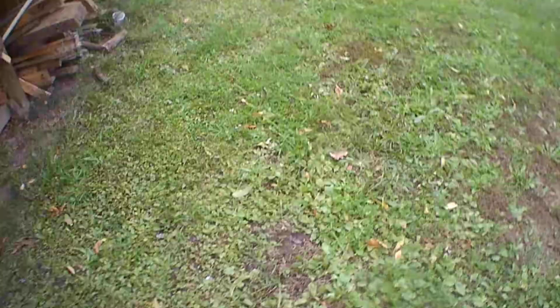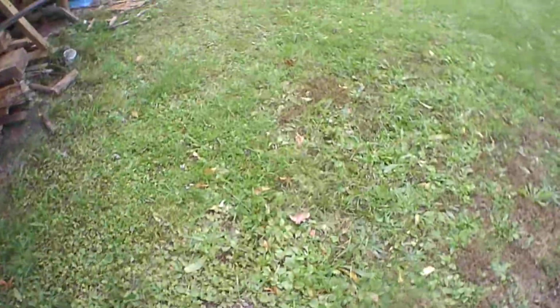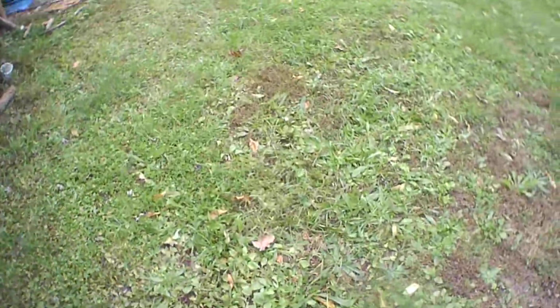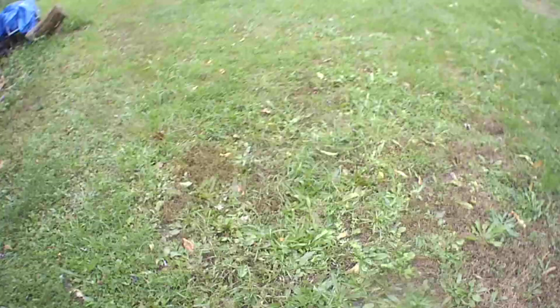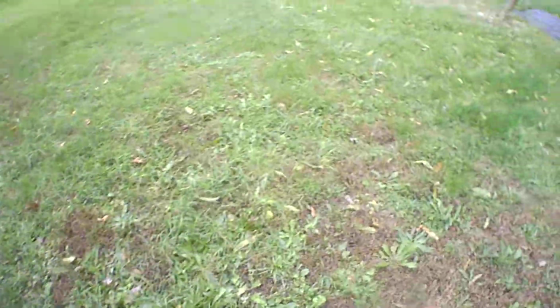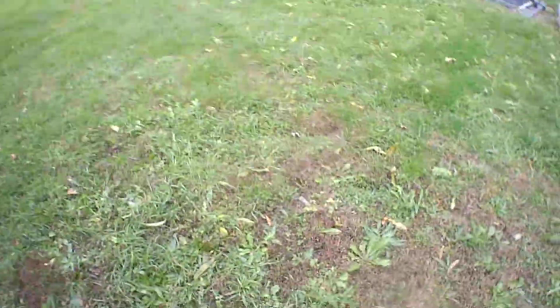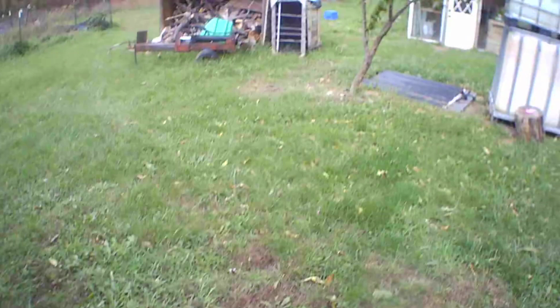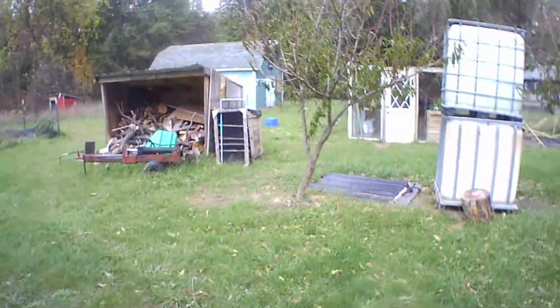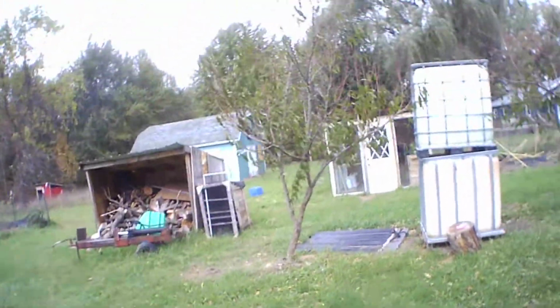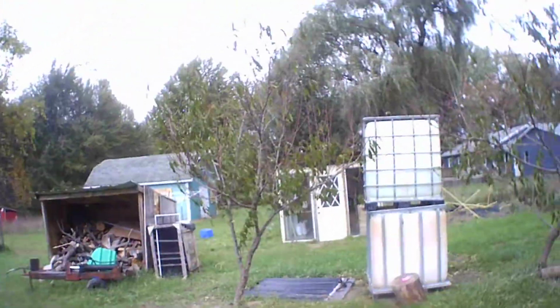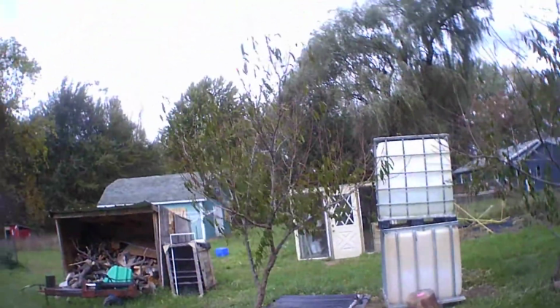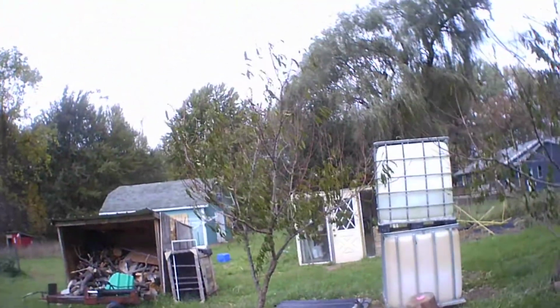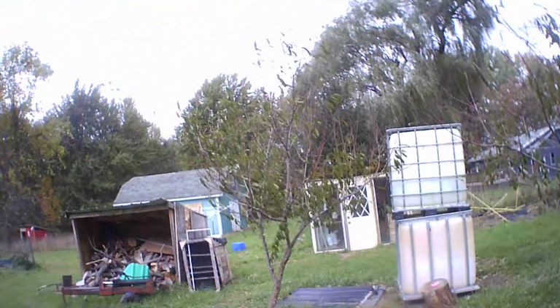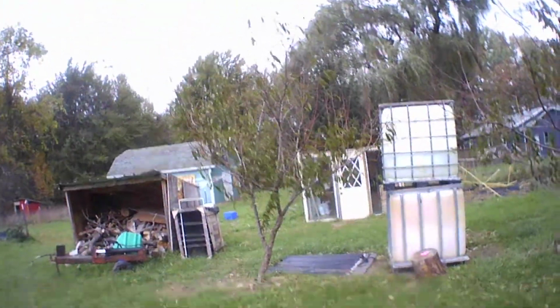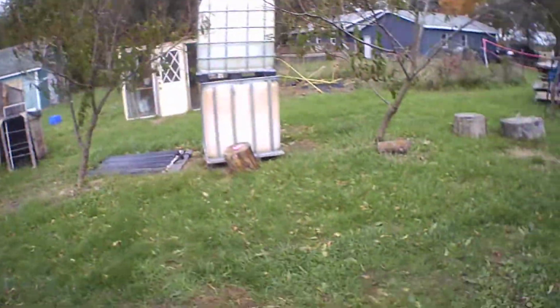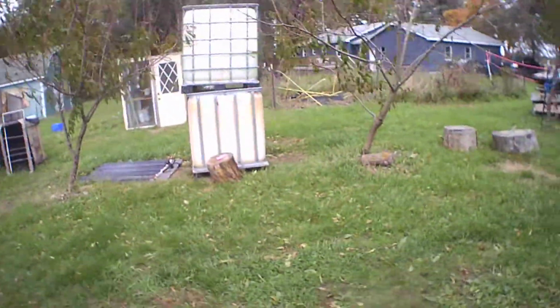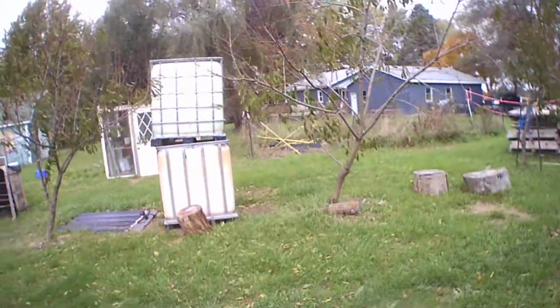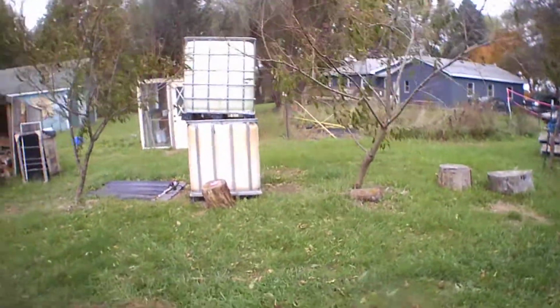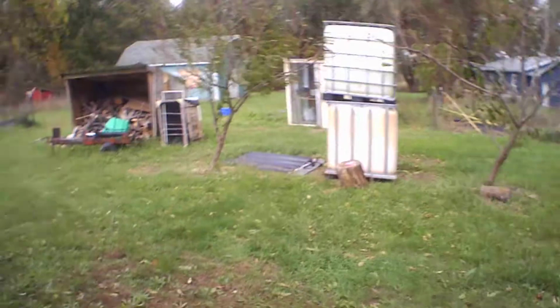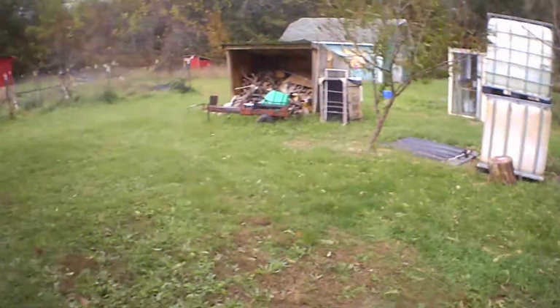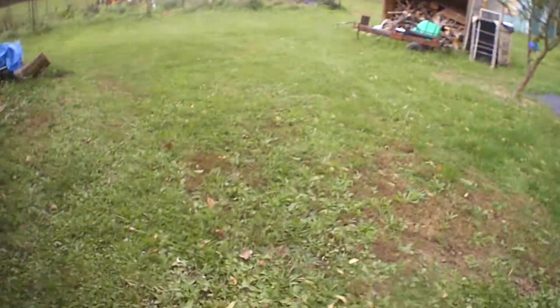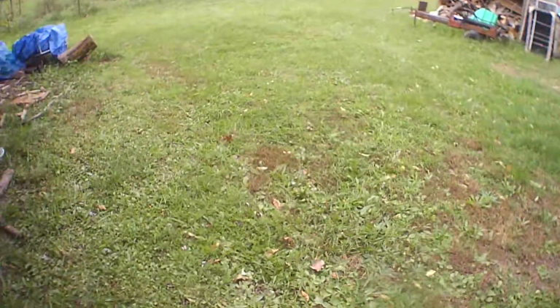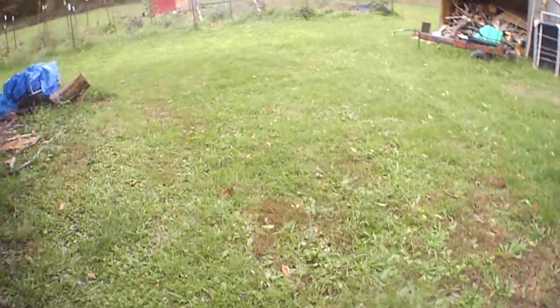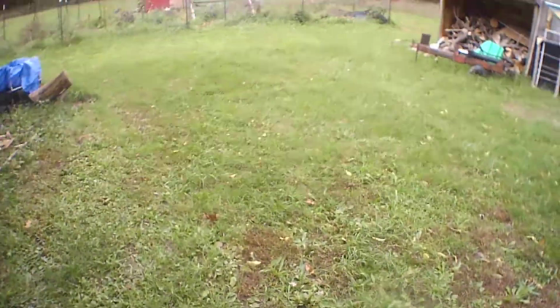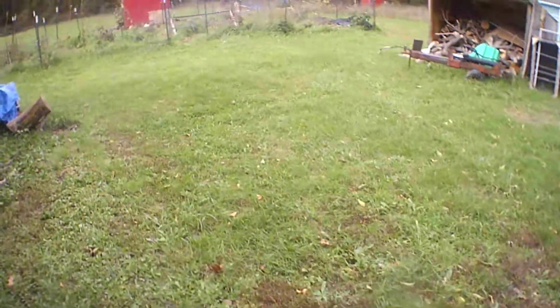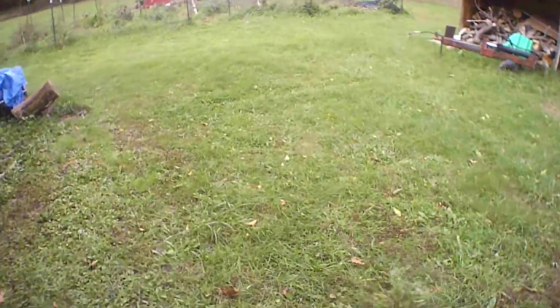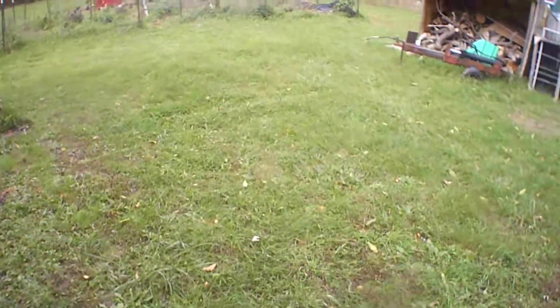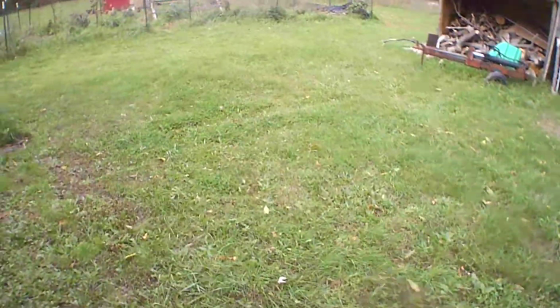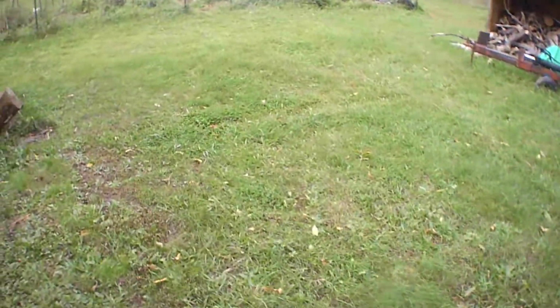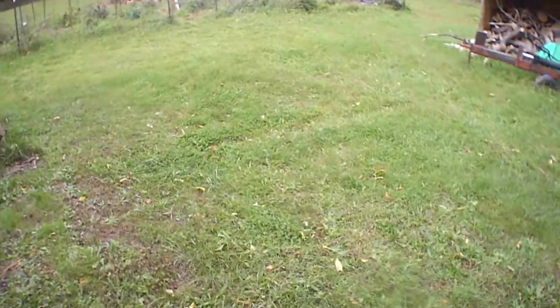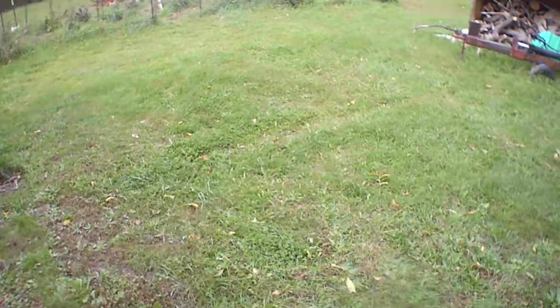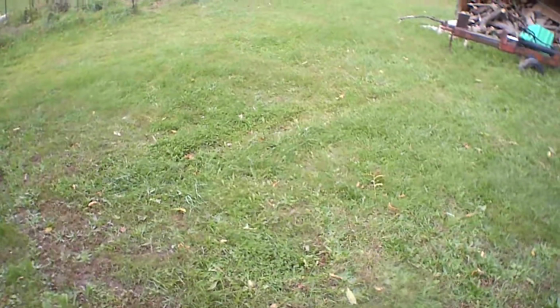Hi everybody. It's fall here in the States, the leaves are falling off the trees, it's getting colder and colder outside, and that means we're looking for a good source to keep our house warm.